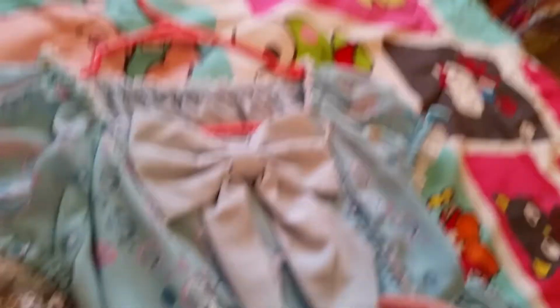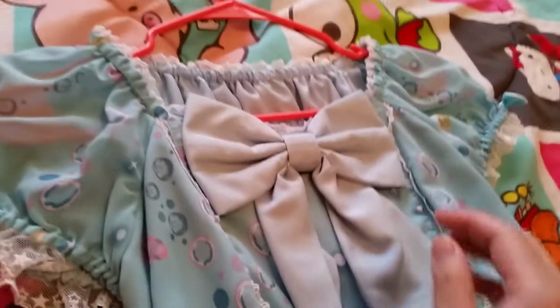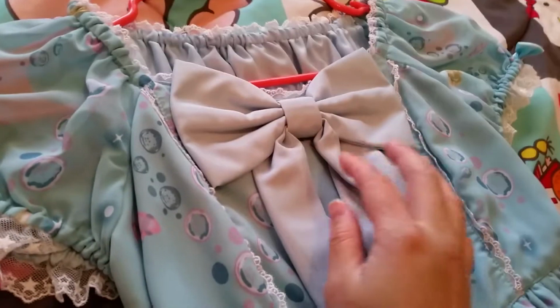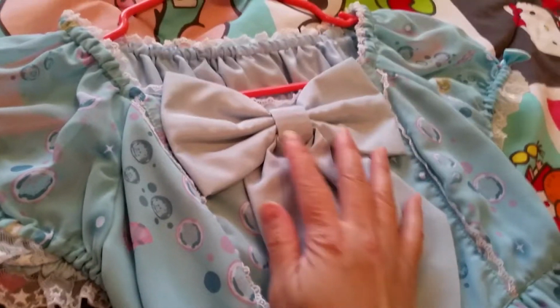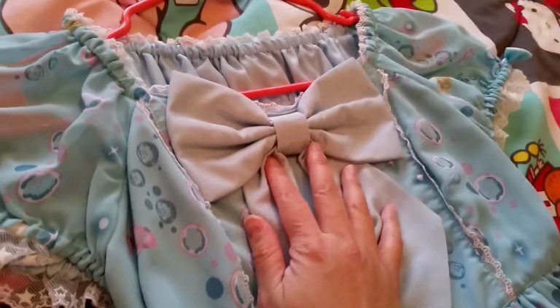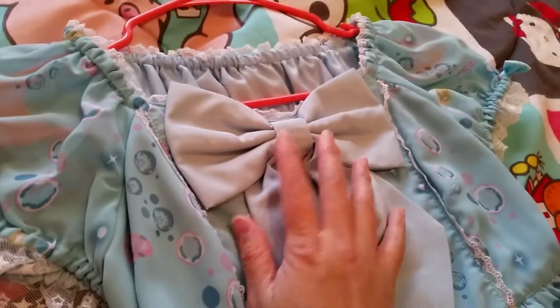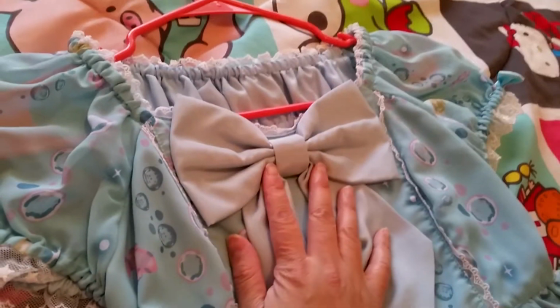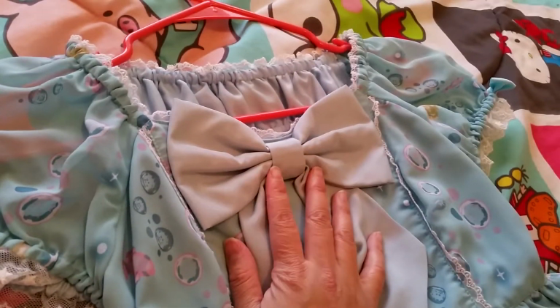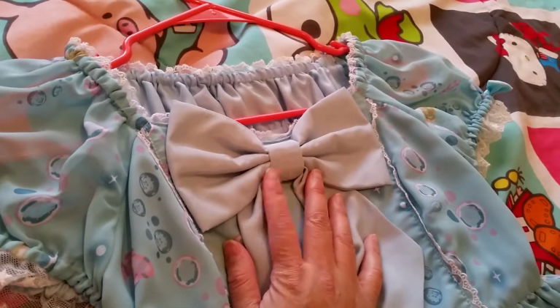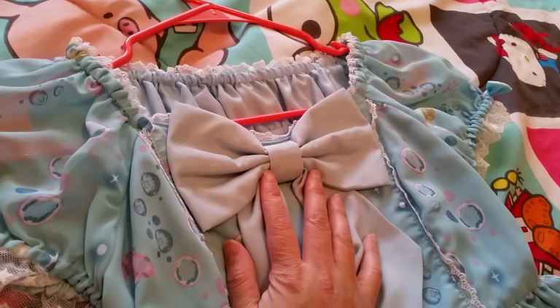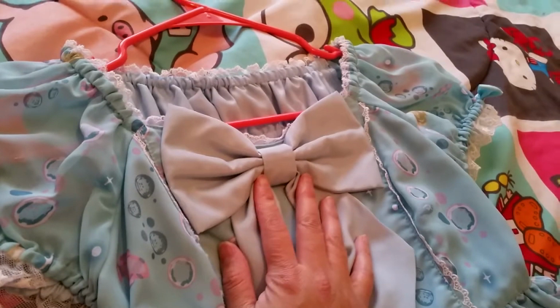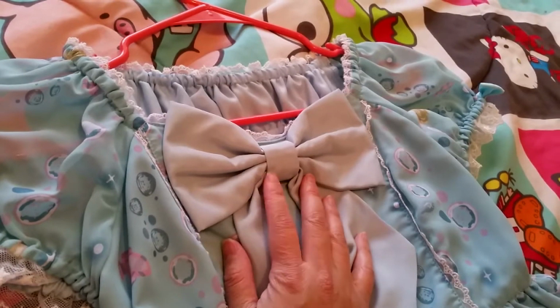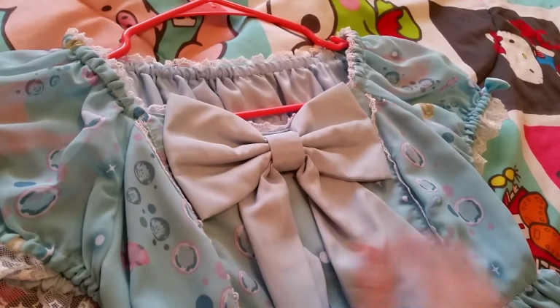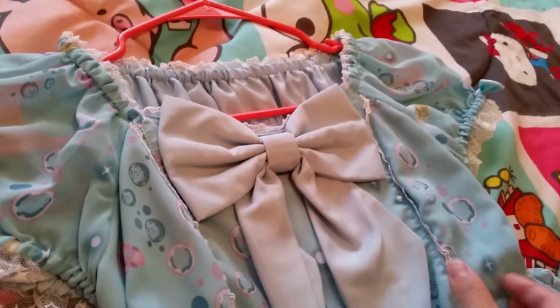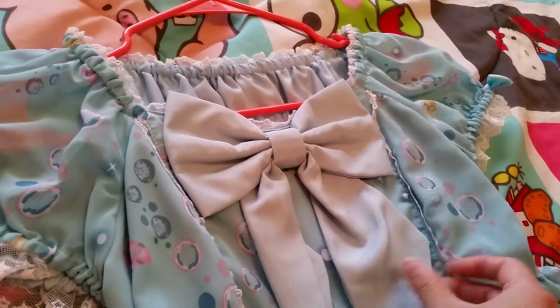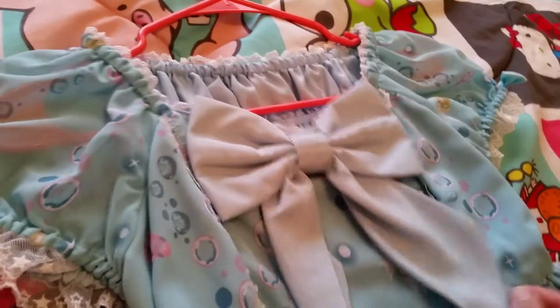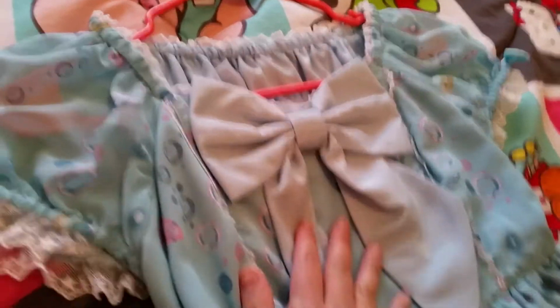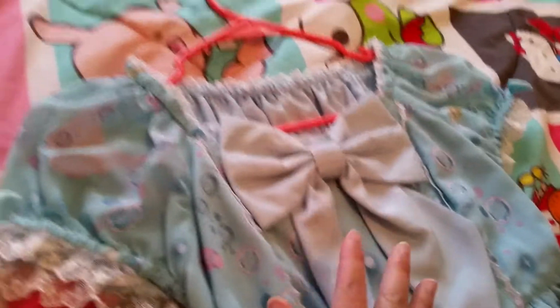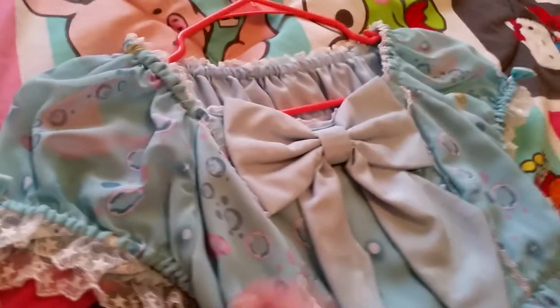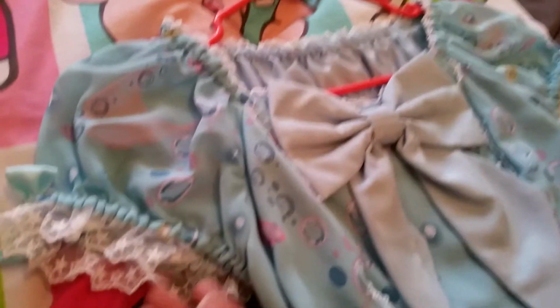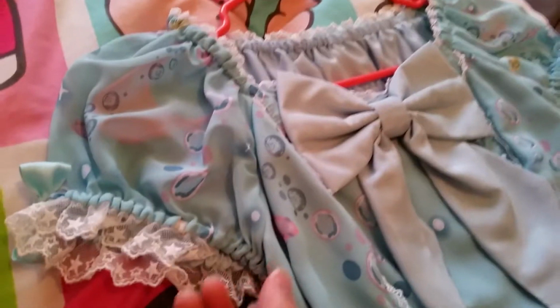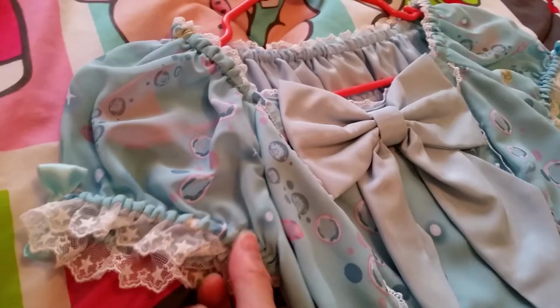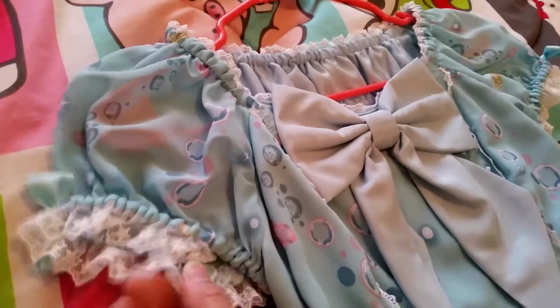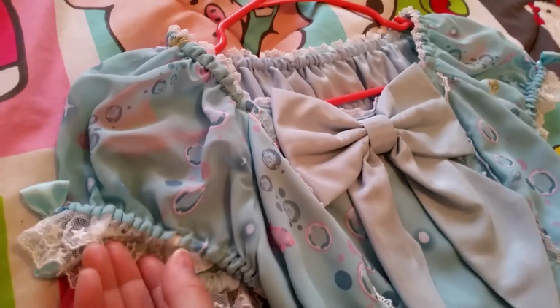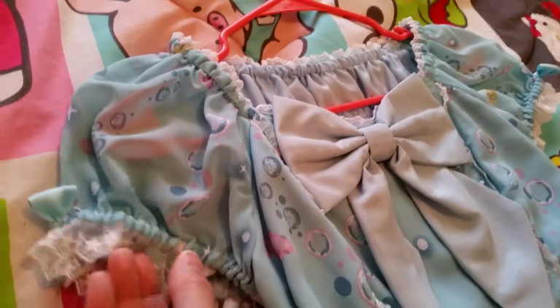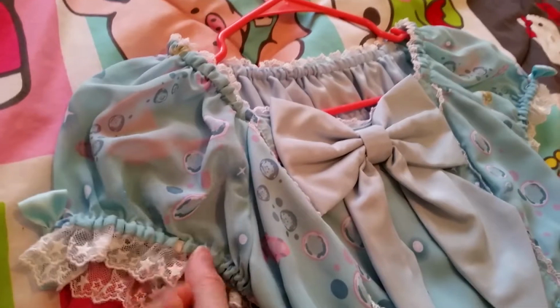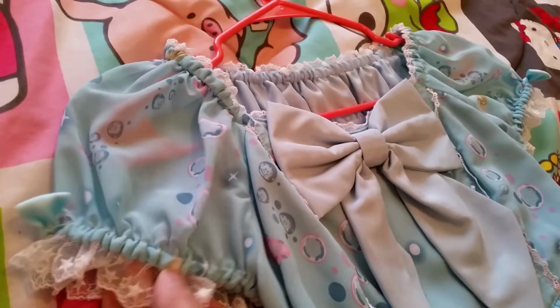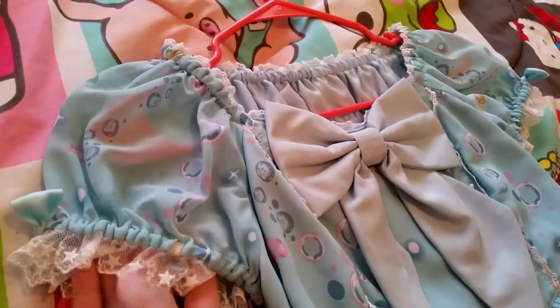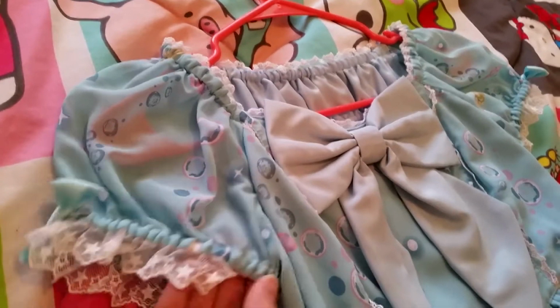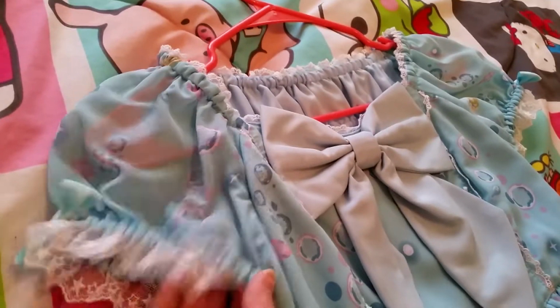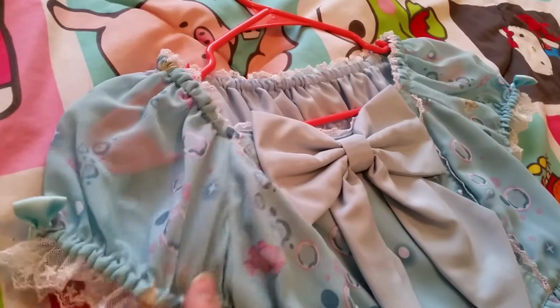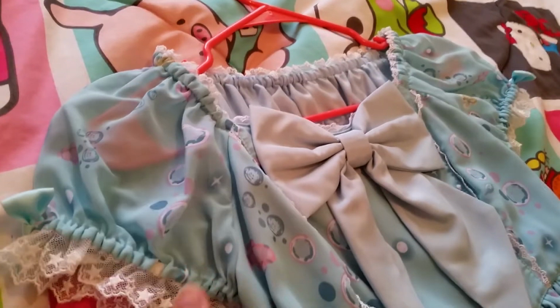At the top it has this big bow here. It kind of reminds me of Ariel from the Disney version of Little Mermaid. It has the same star lace as the head bow.